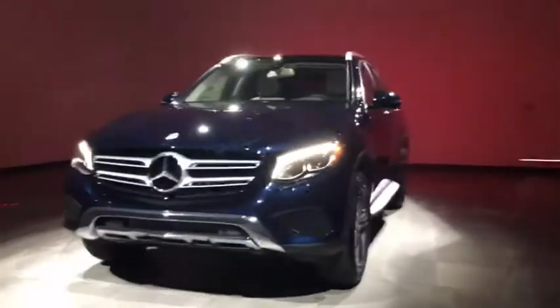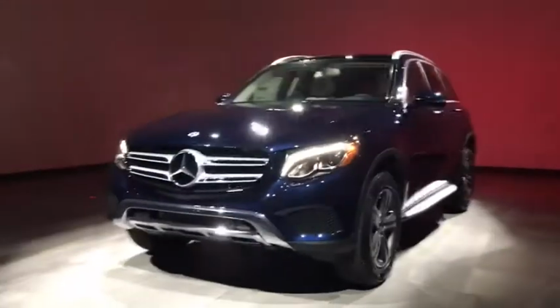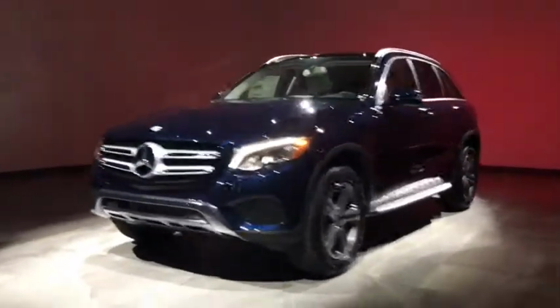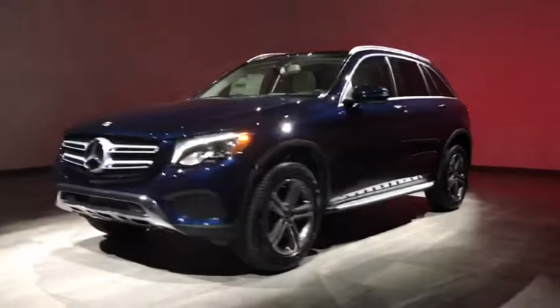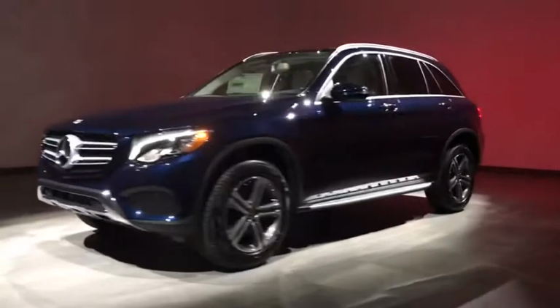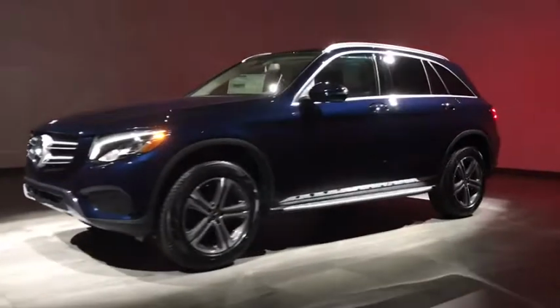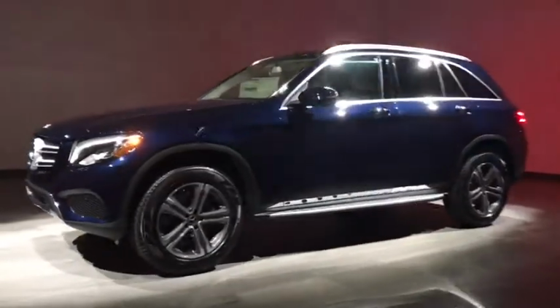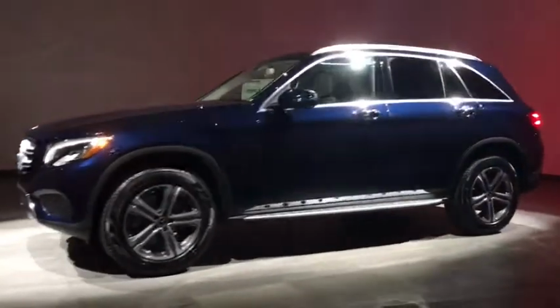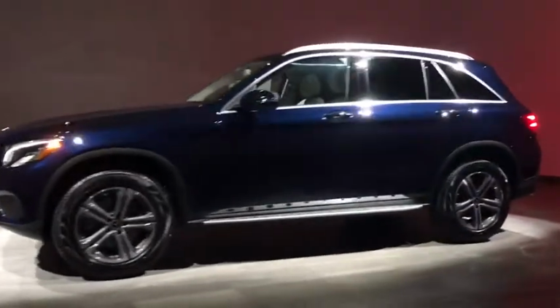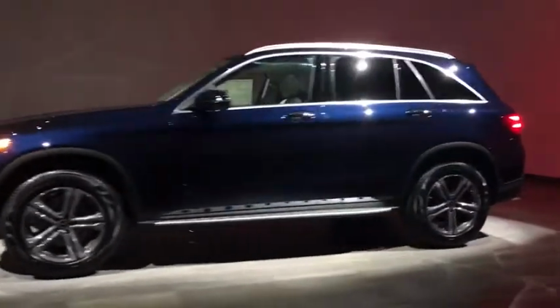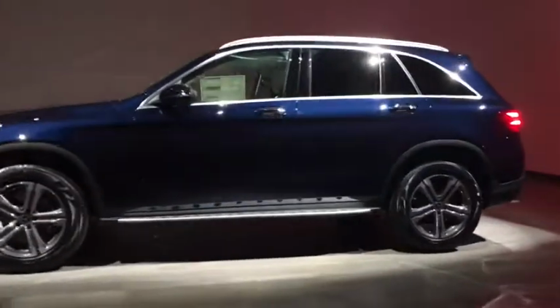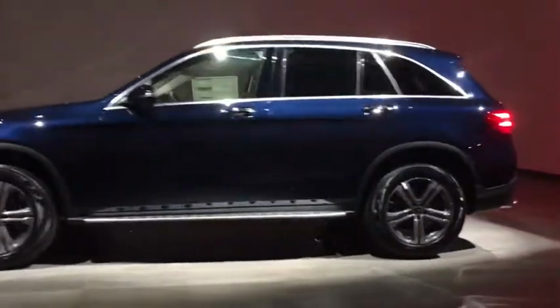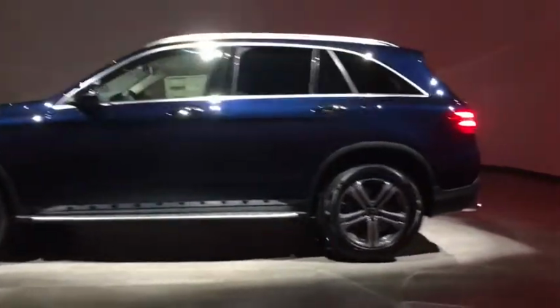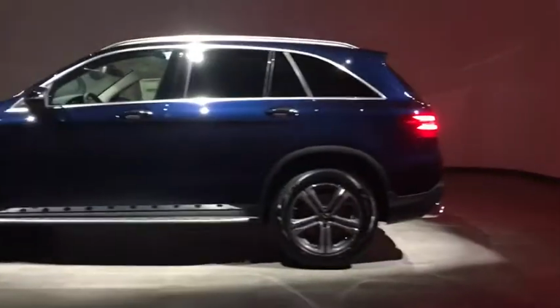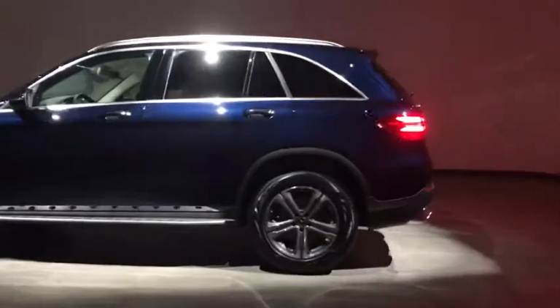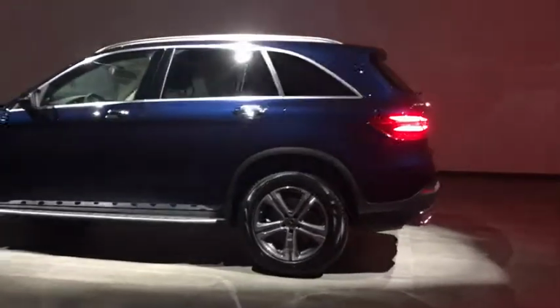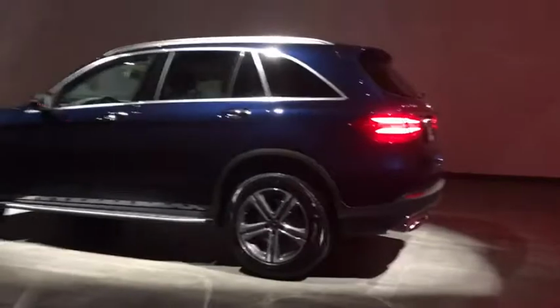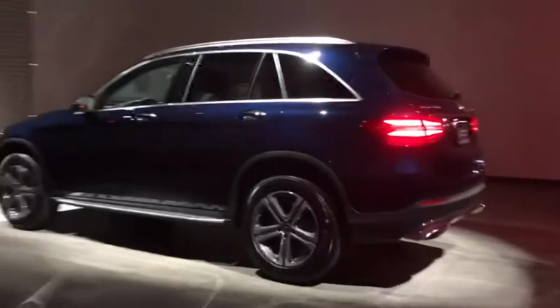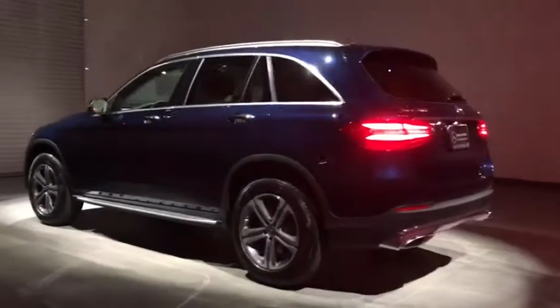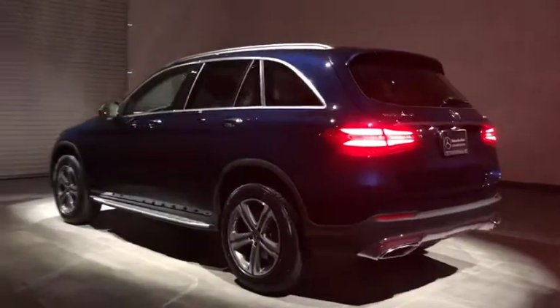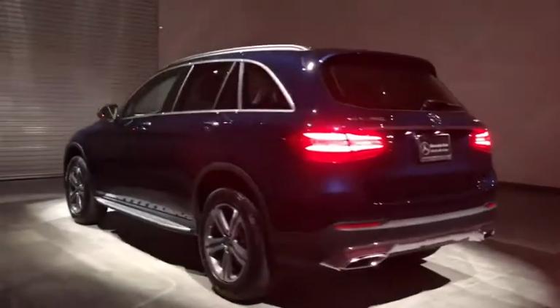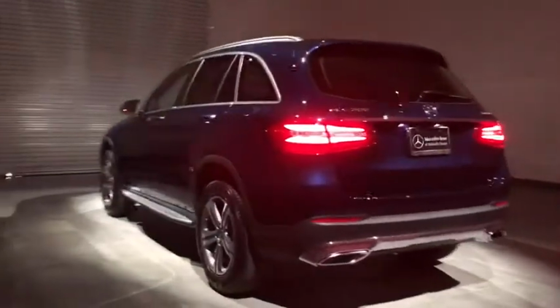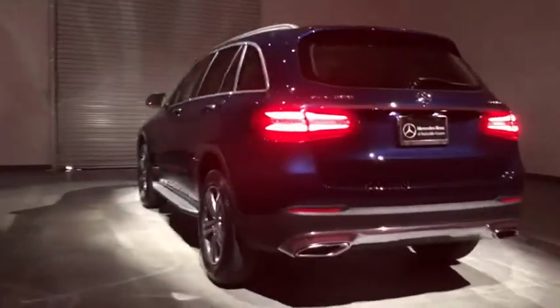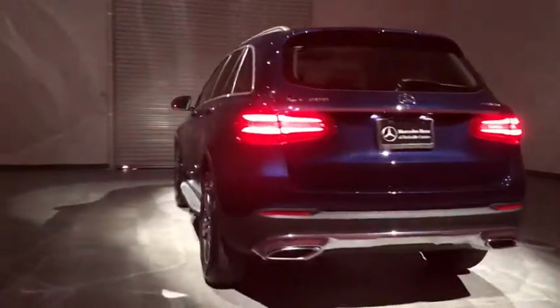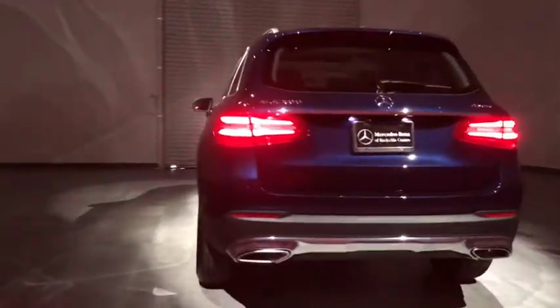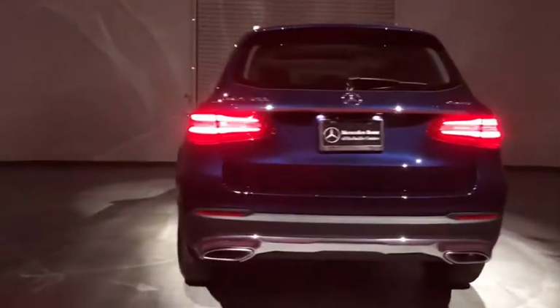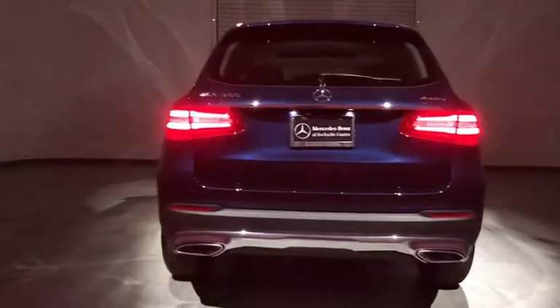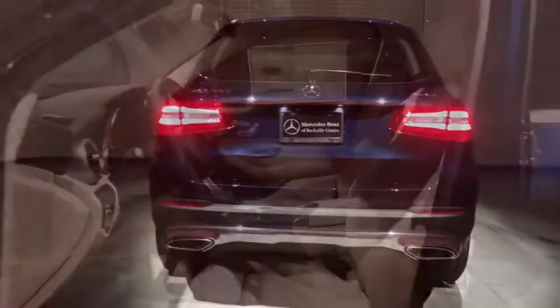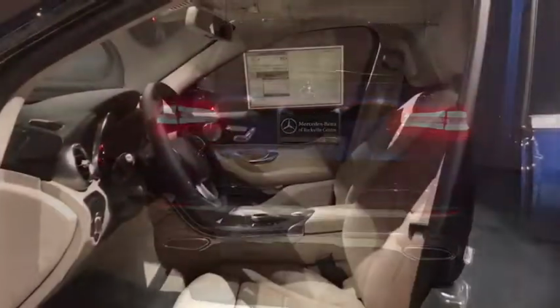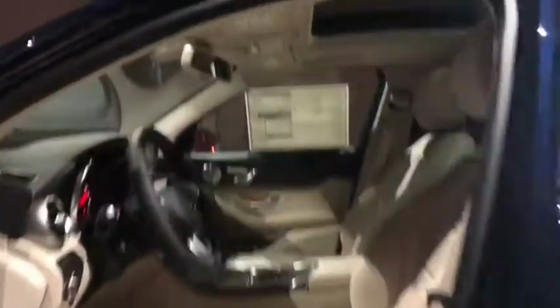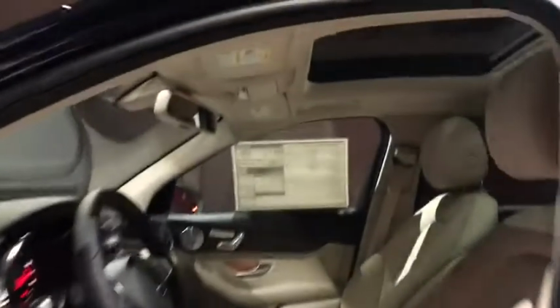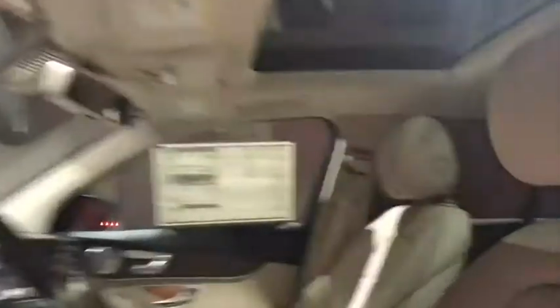Here are some of this vehicle's great options: traction control, keyless entry, steering wheel audio controls, power passenger seat, all-wheel drive, power liftgate, anti-lock braking system, stability control.